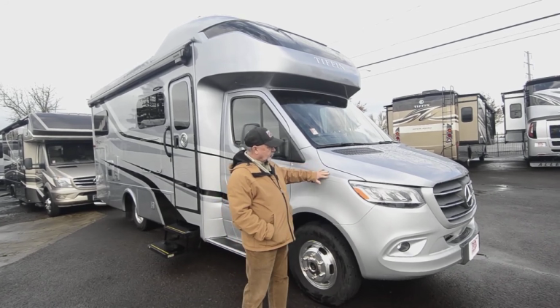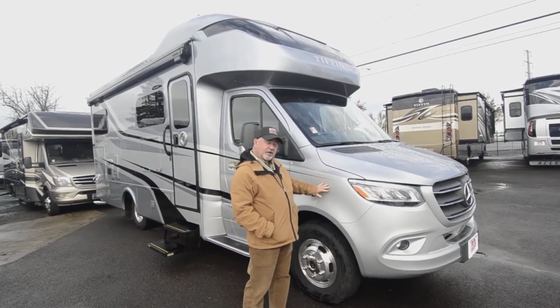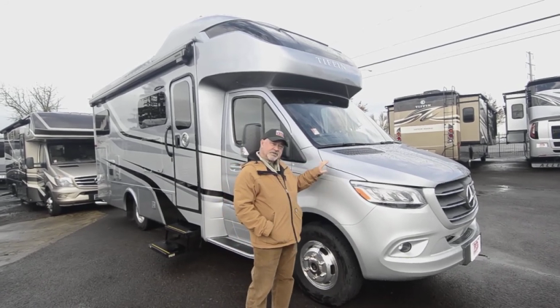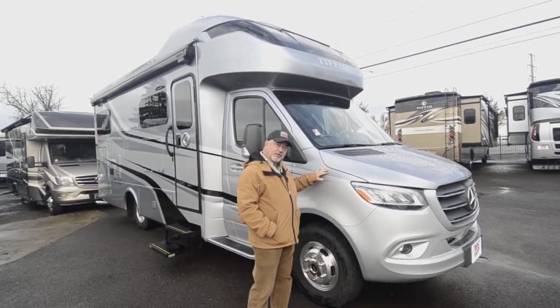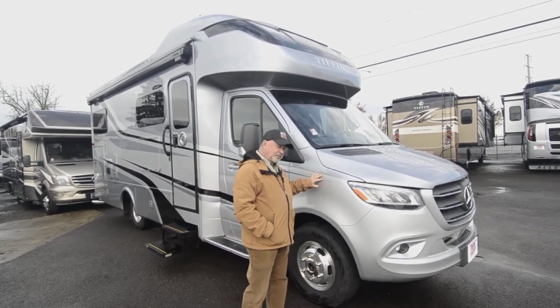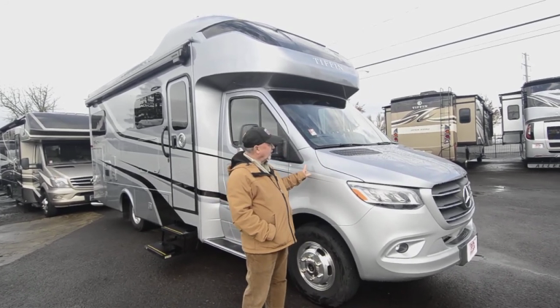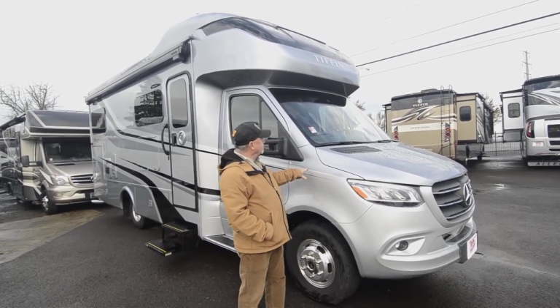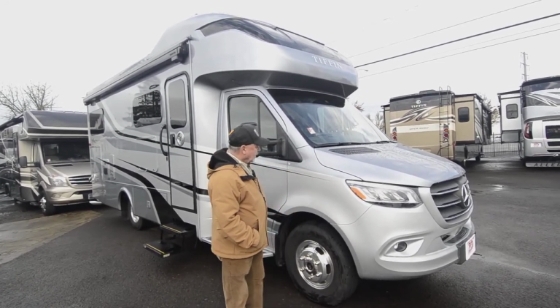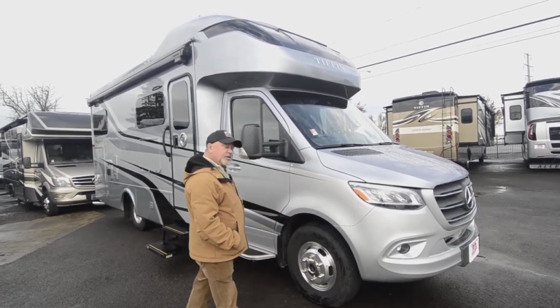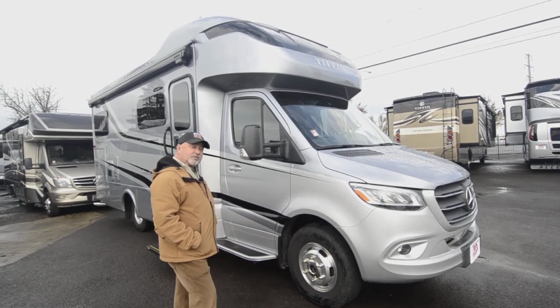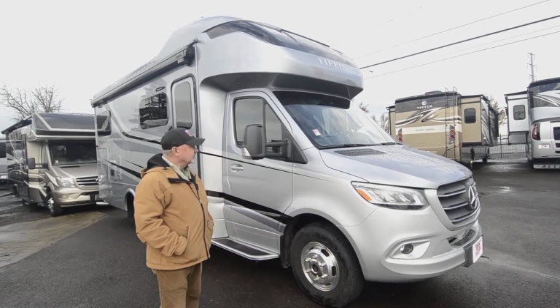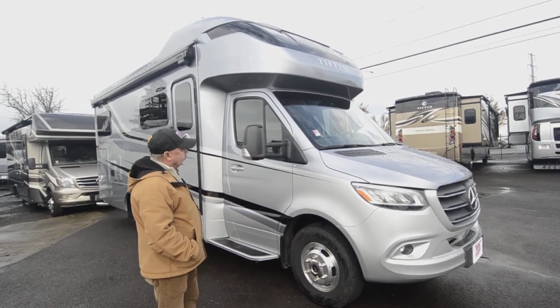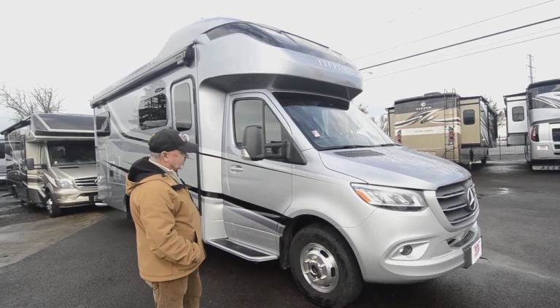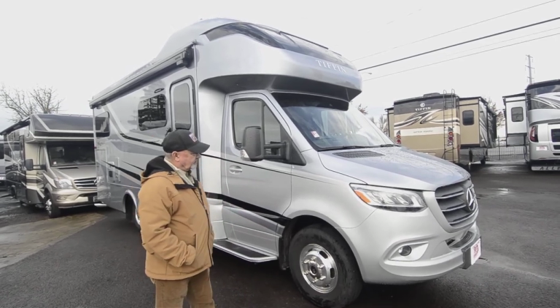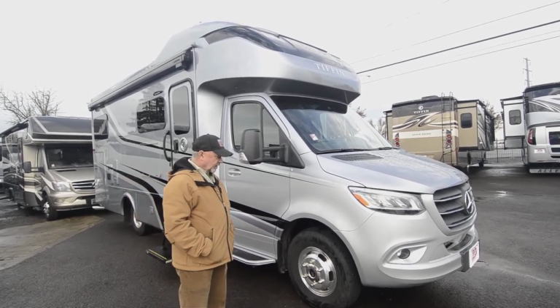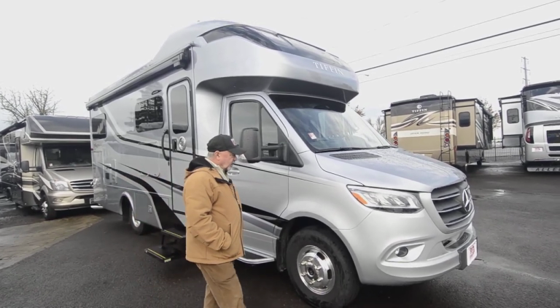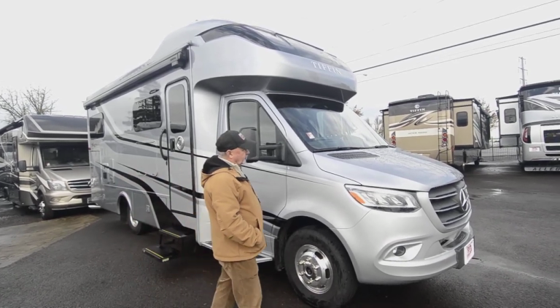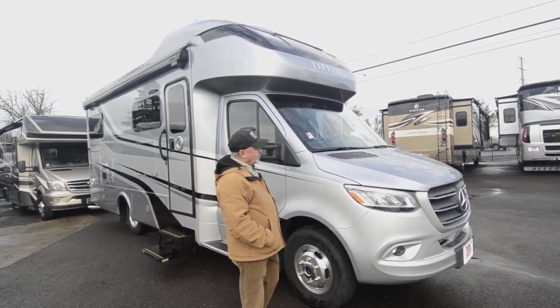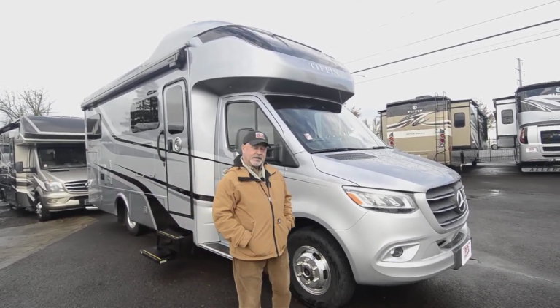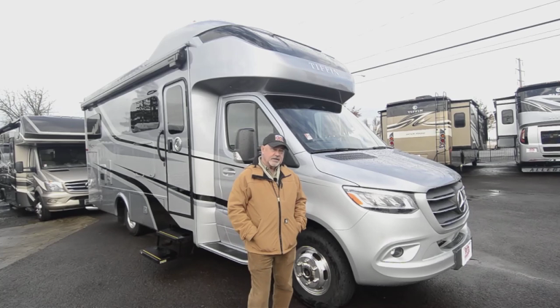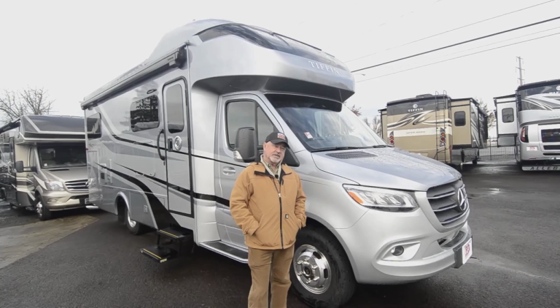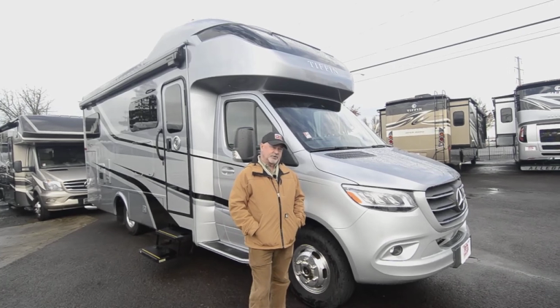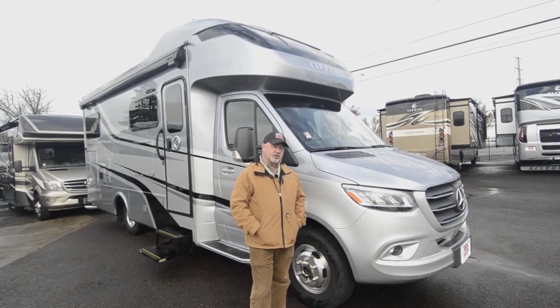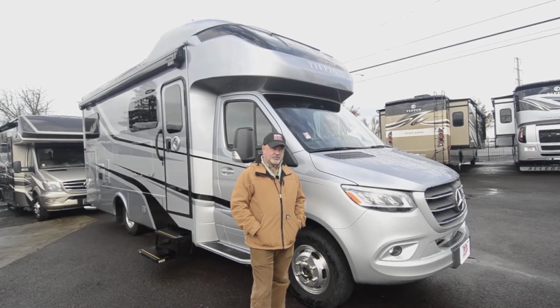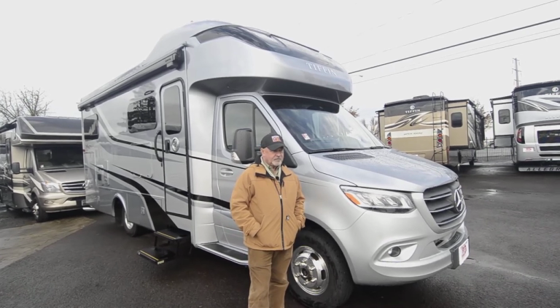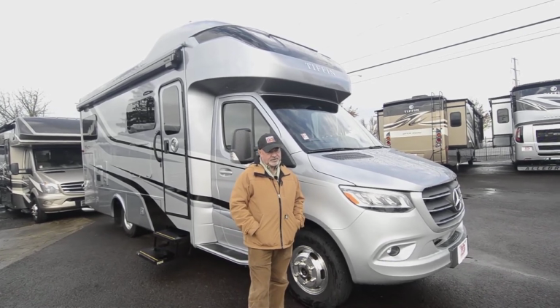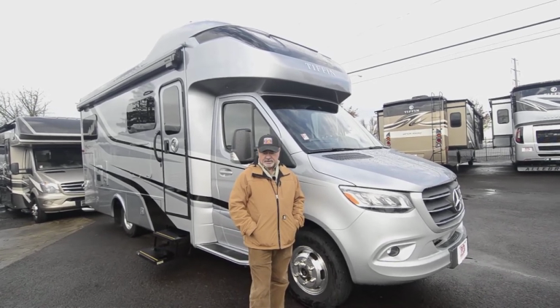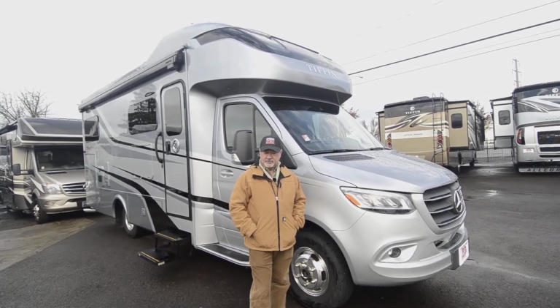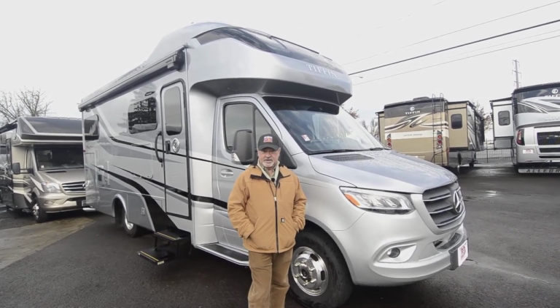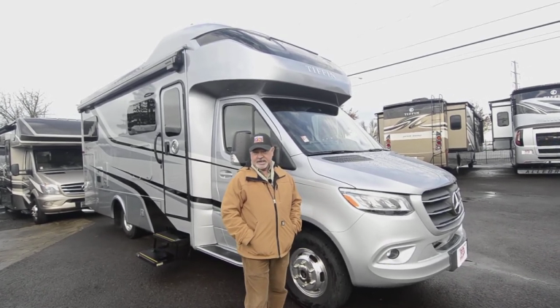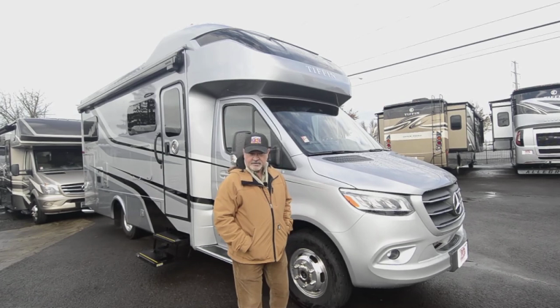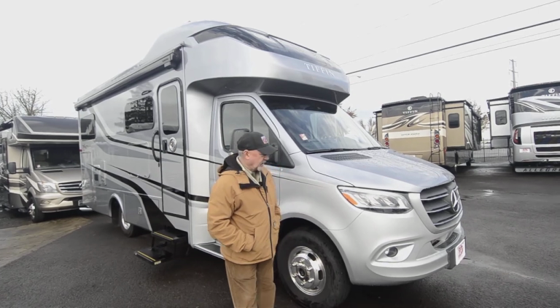This has full body paint — you'll like that. It is built on the Mercedes Sprinter chassis, so you have an economical three-liter six-cylinder turbo diesel. It's going to be fun to drive and easy to get in and out of some spots.